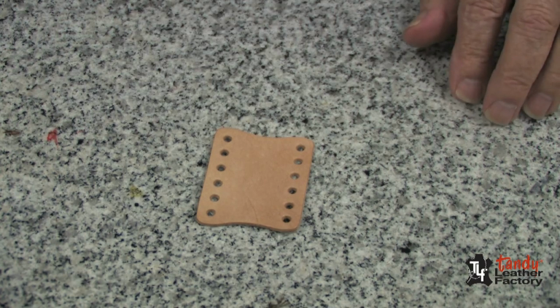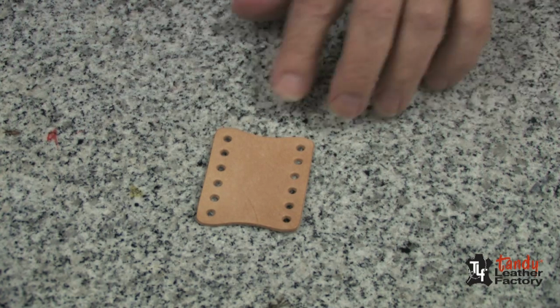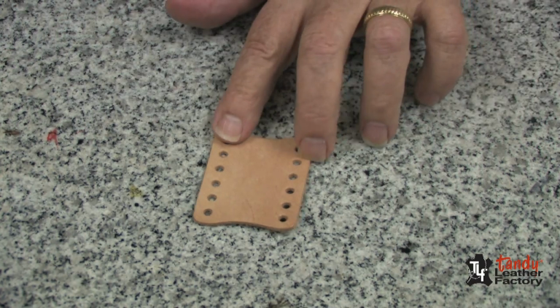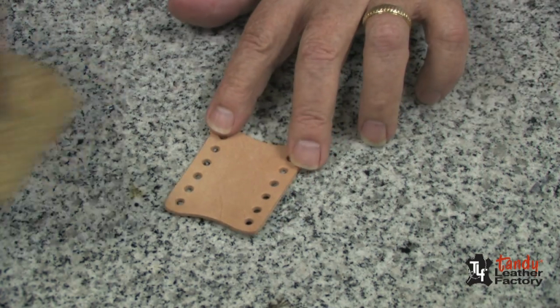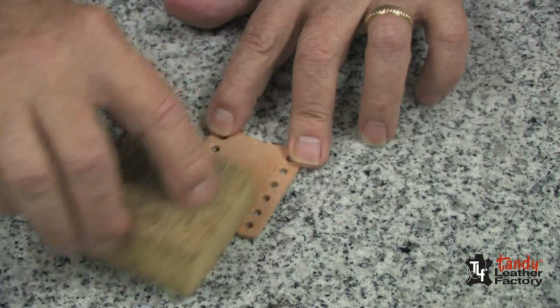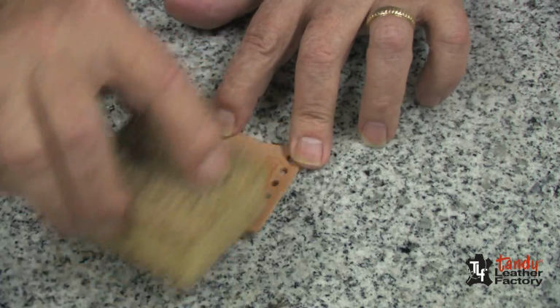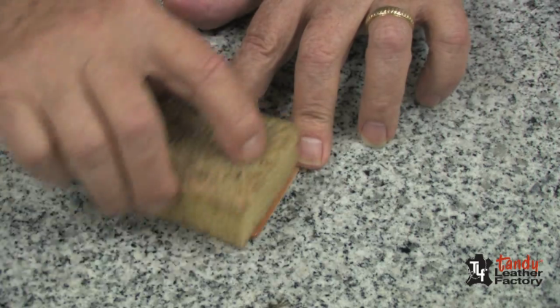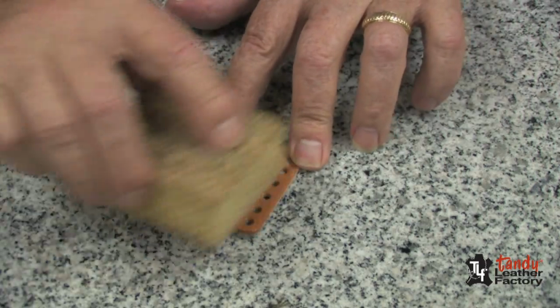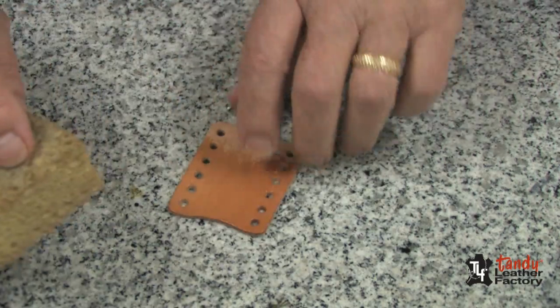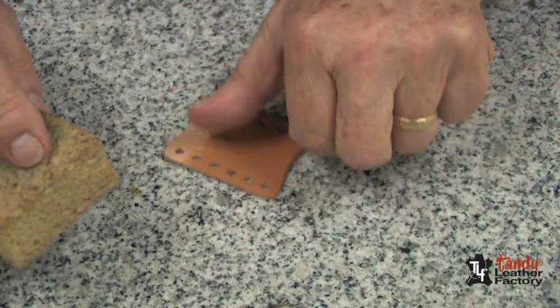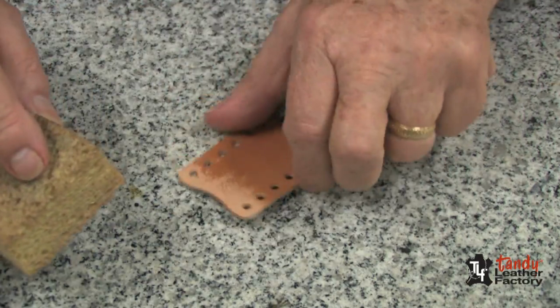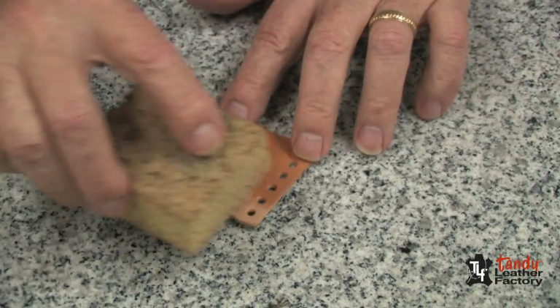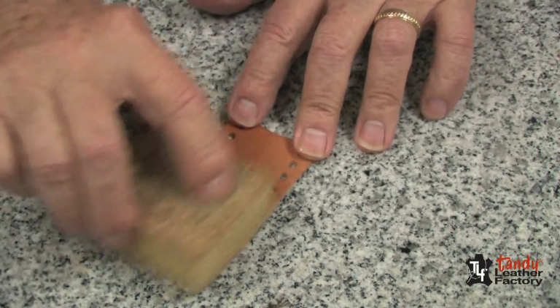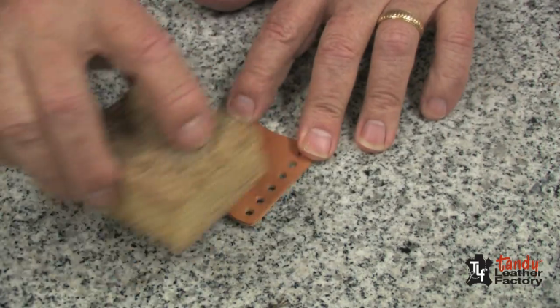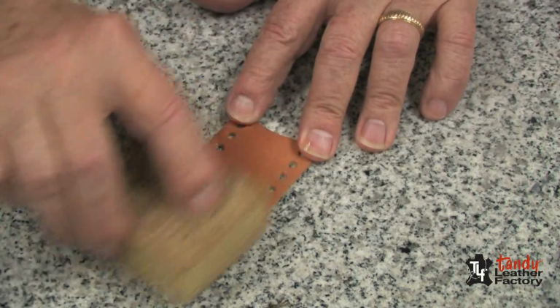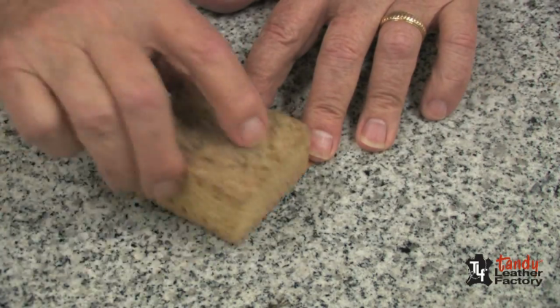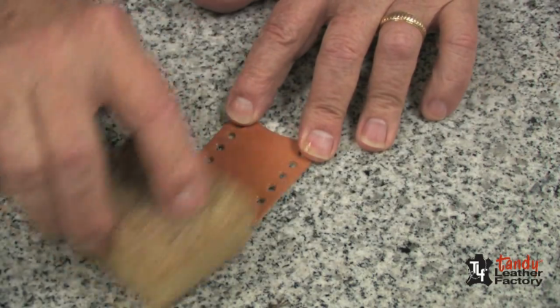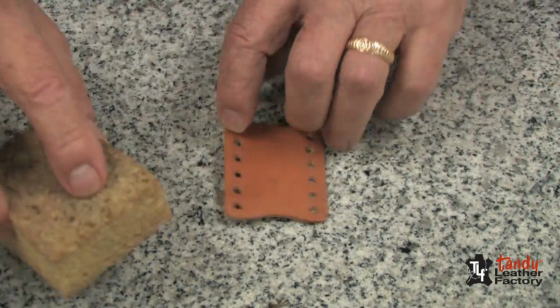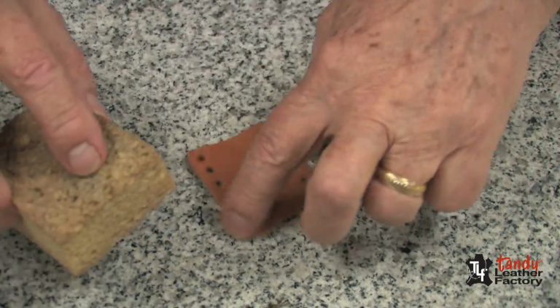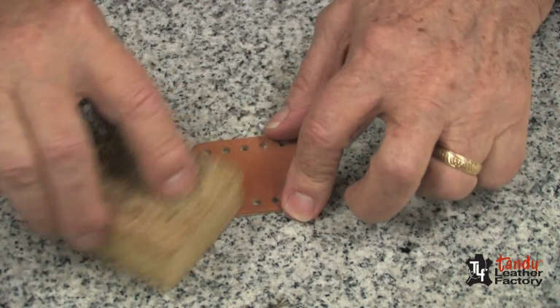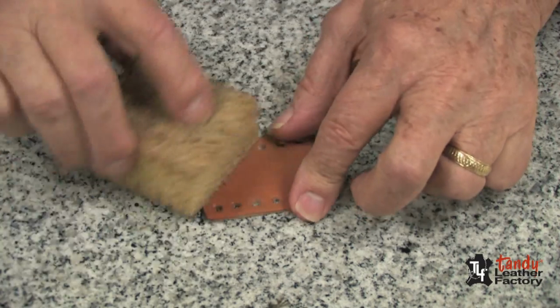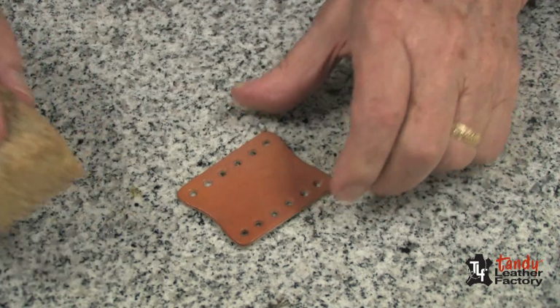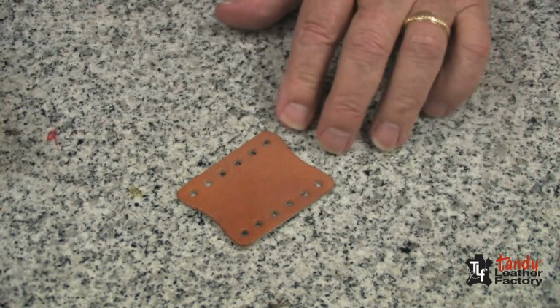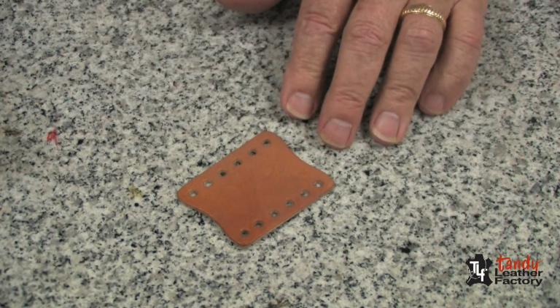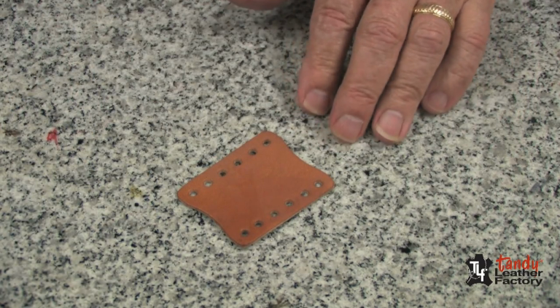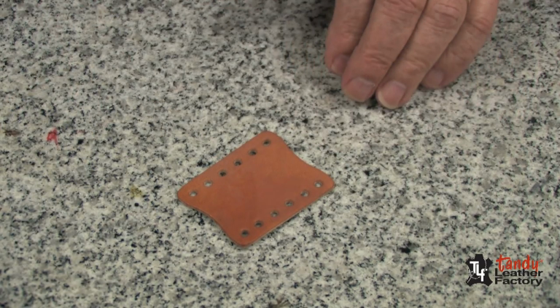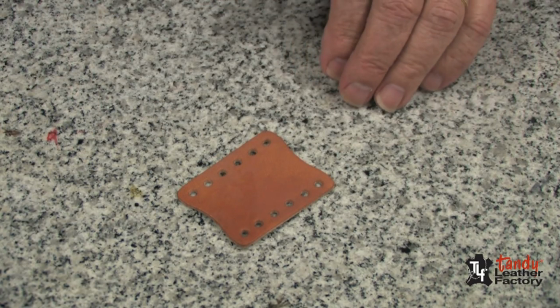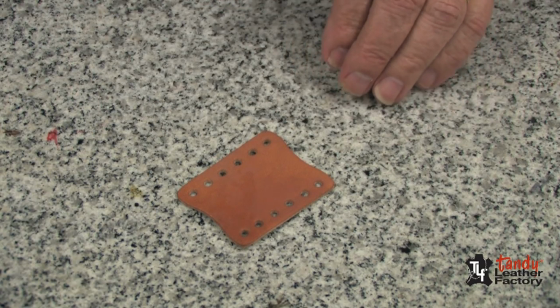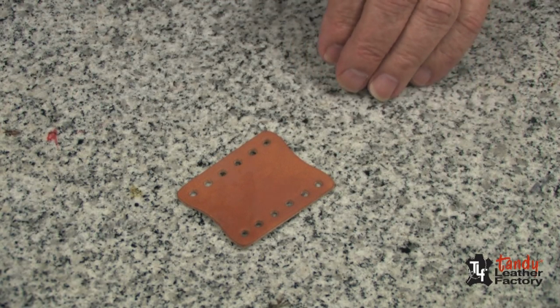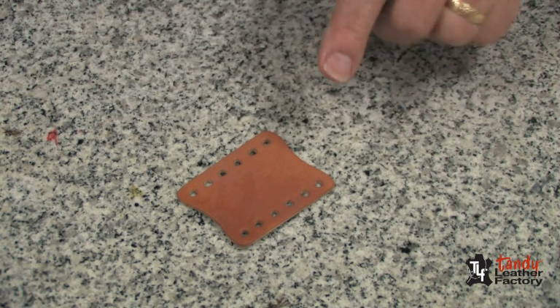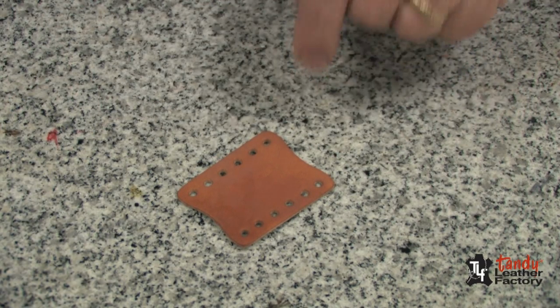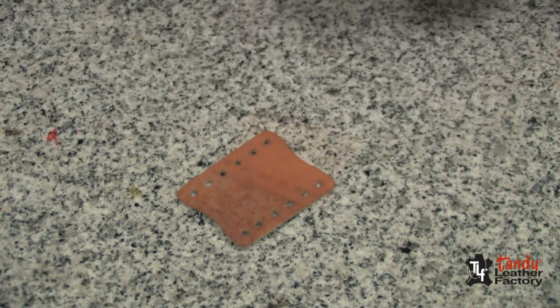We will start by dampening our front piece with water. I'll dampen it quite well, but not to the point where it's soggy. Then we'll wait a minute or two for the water to soak in.